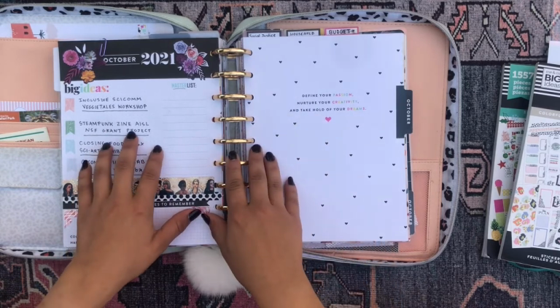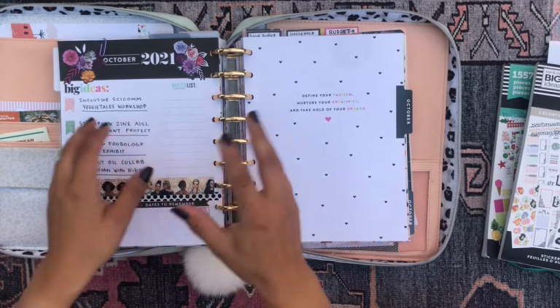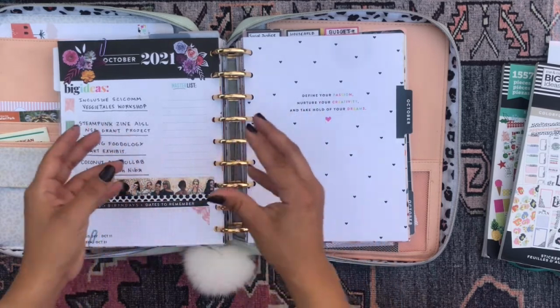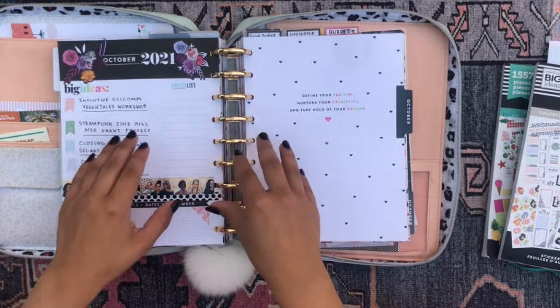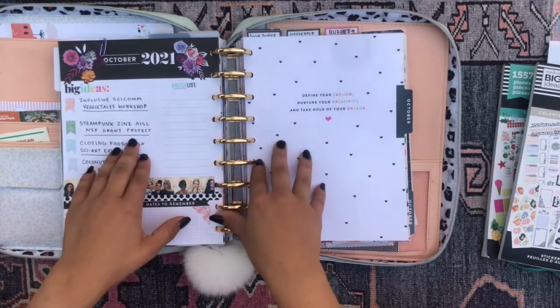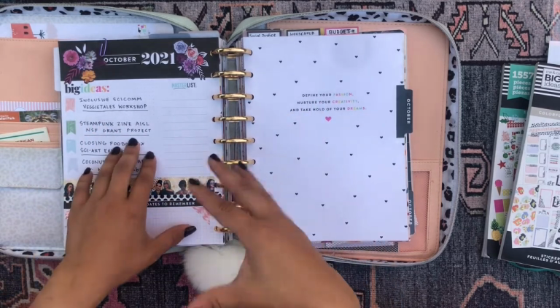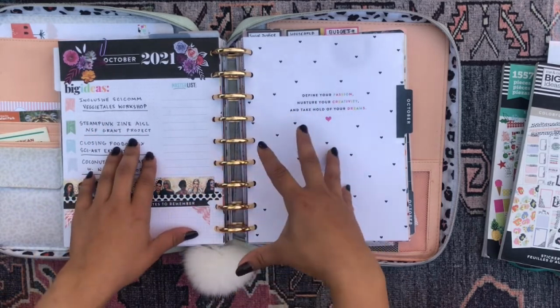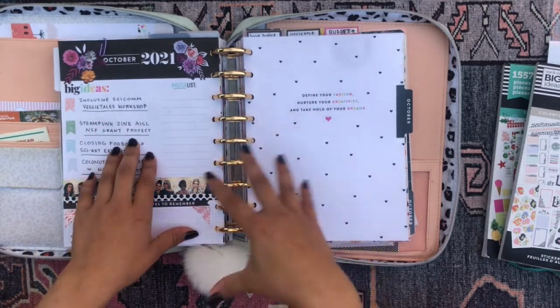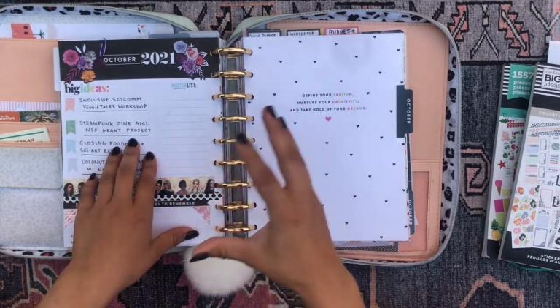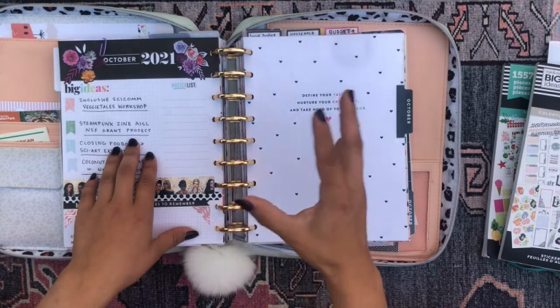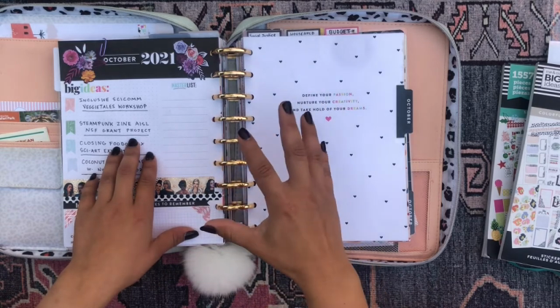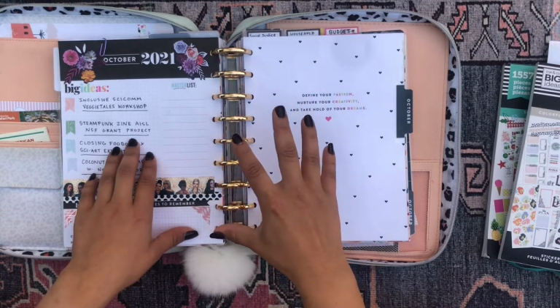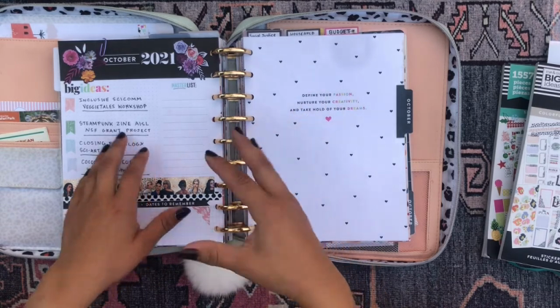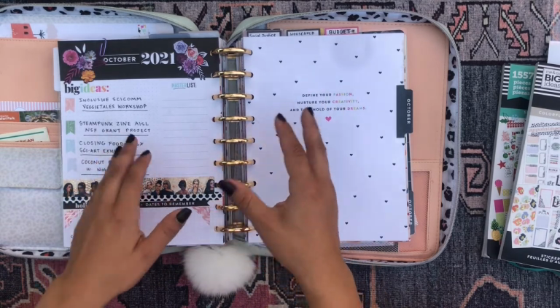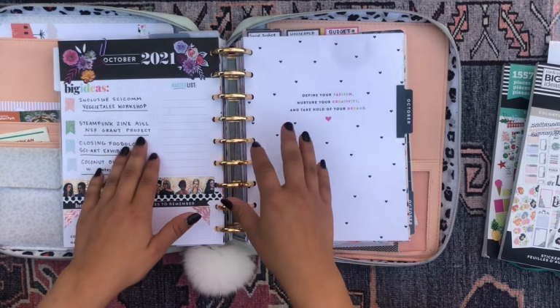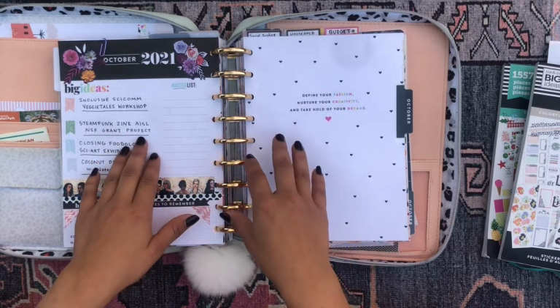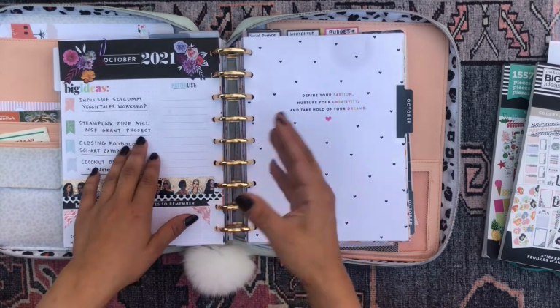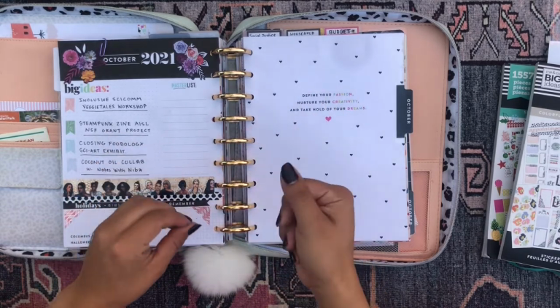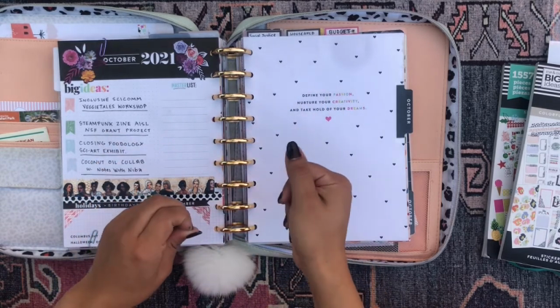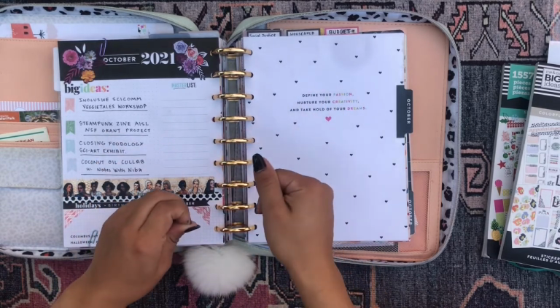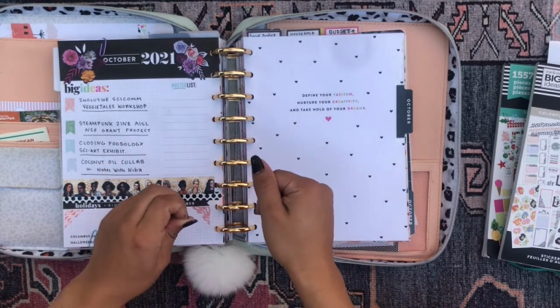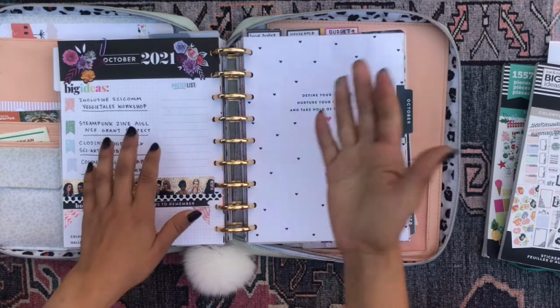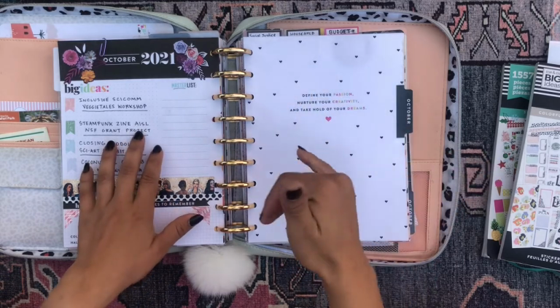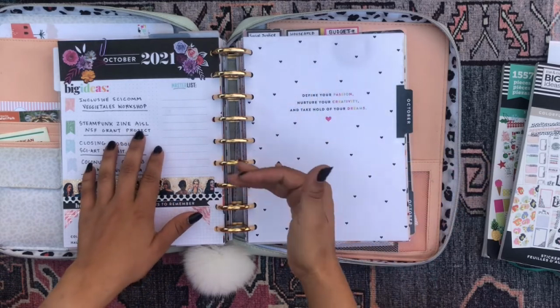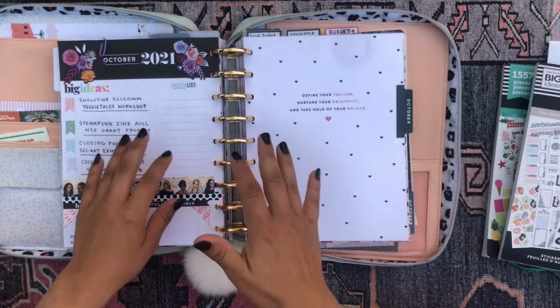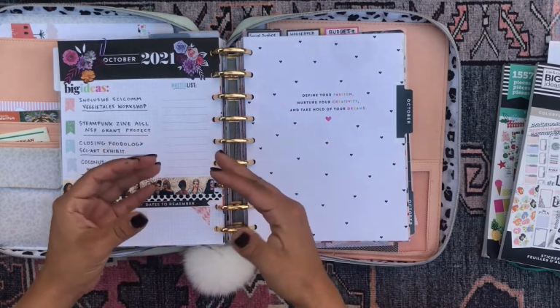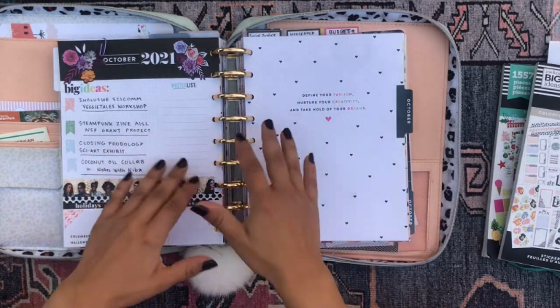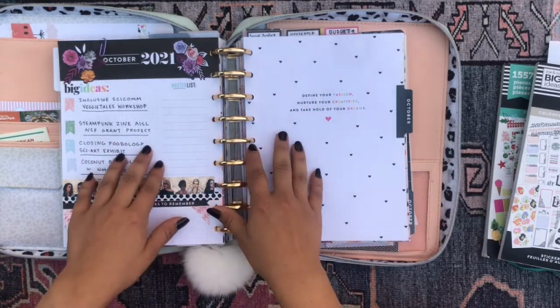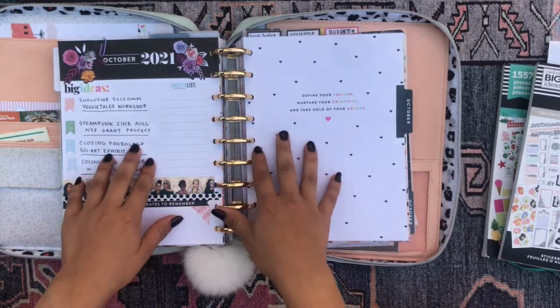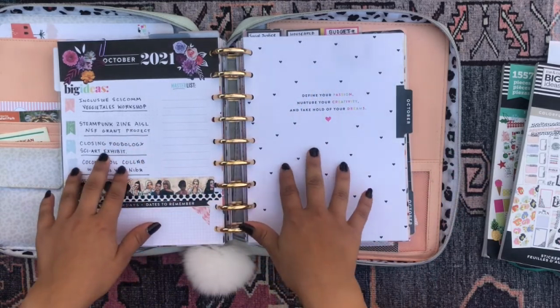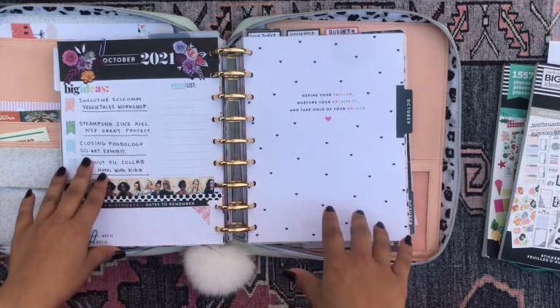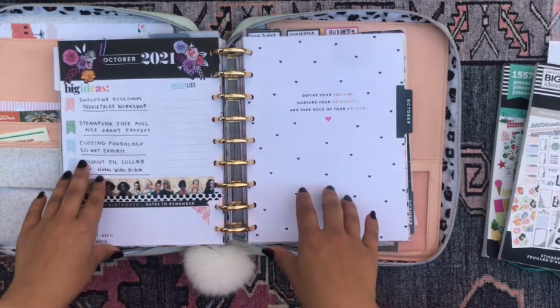So yeah, we're trying to put together this grant proposal. It's such a huge undertaking, but we're applying for a good amount of money to get funded to provide this programming for incarcerated people.